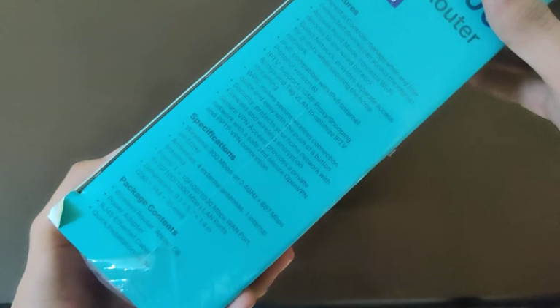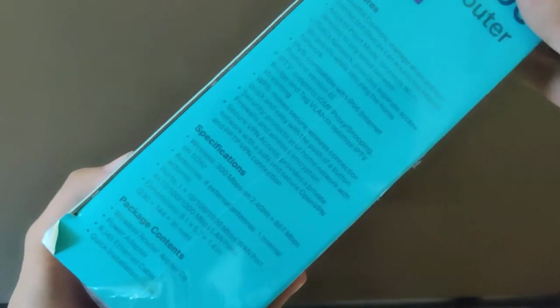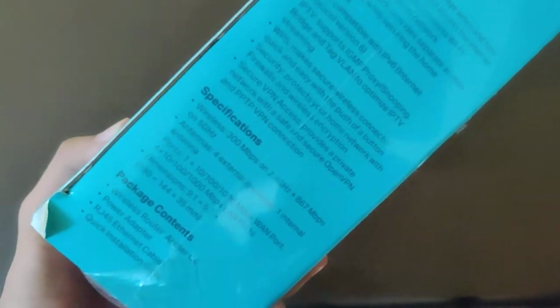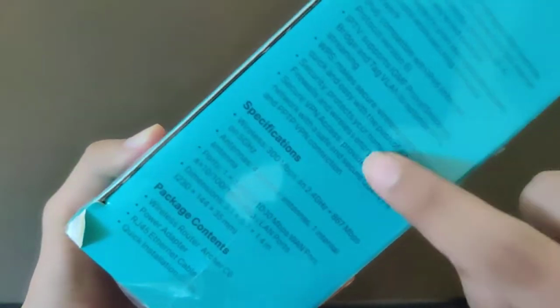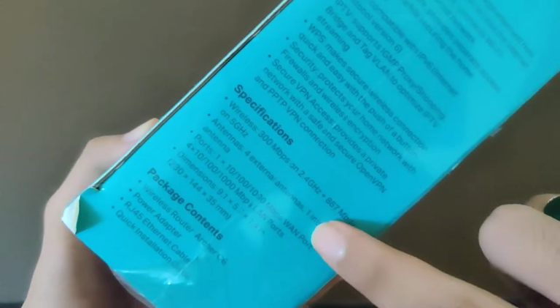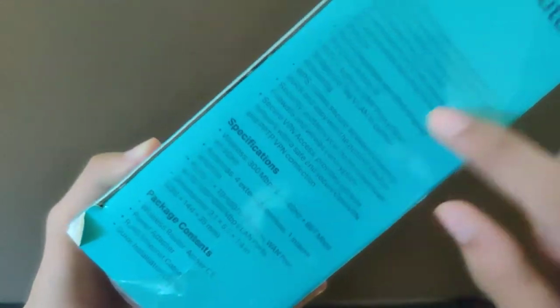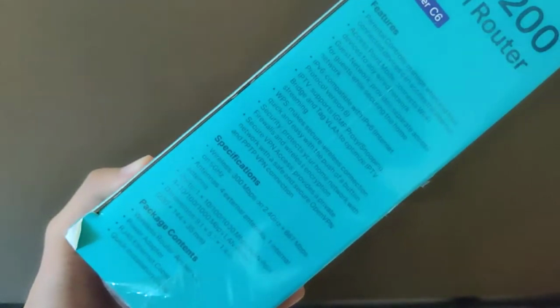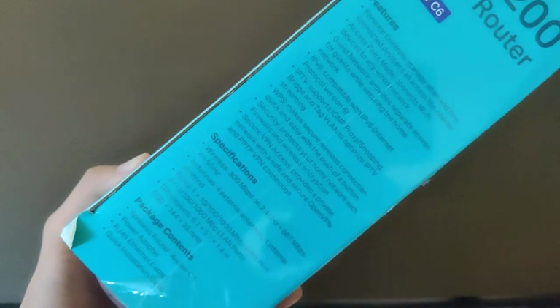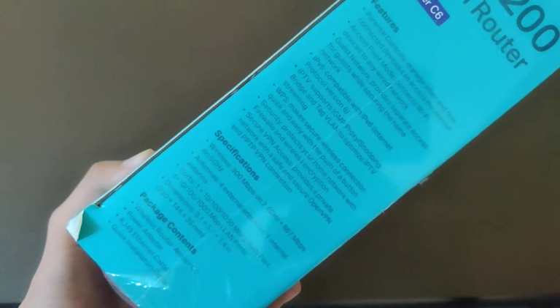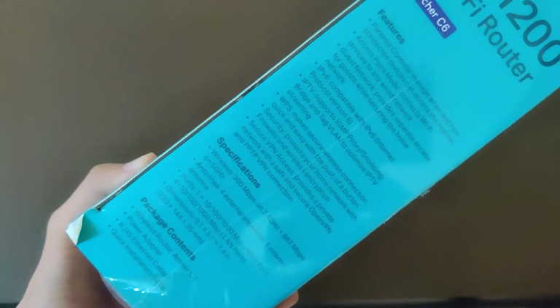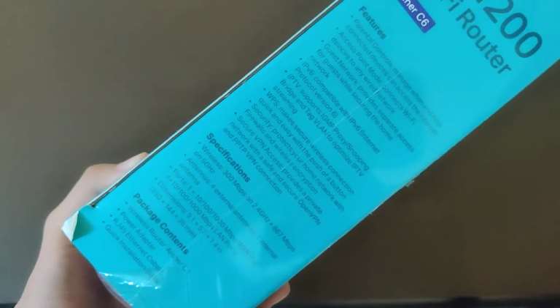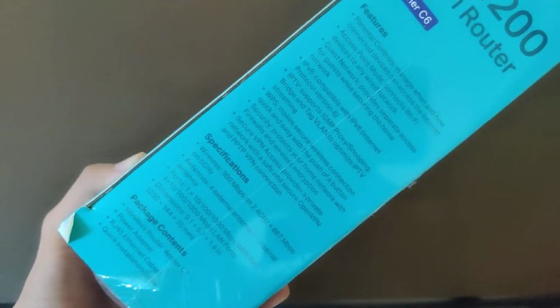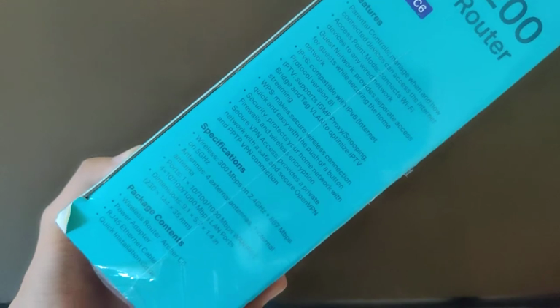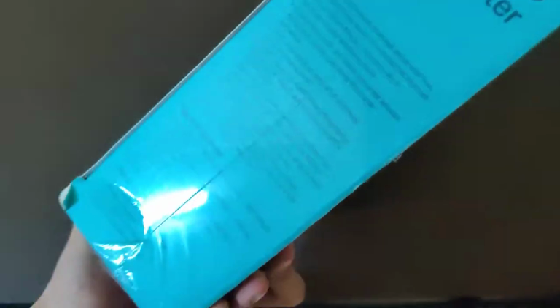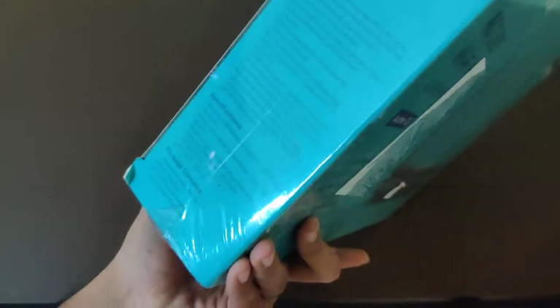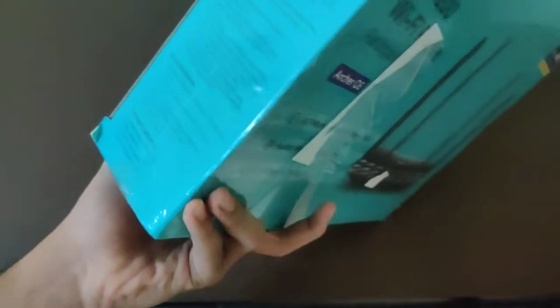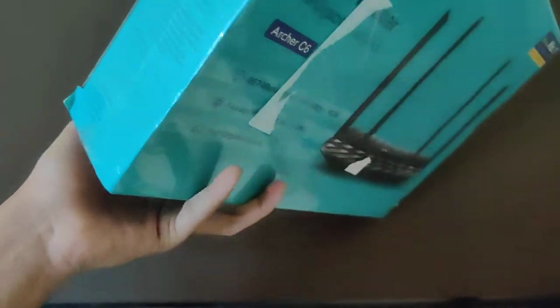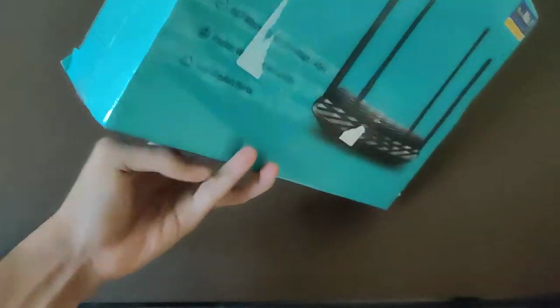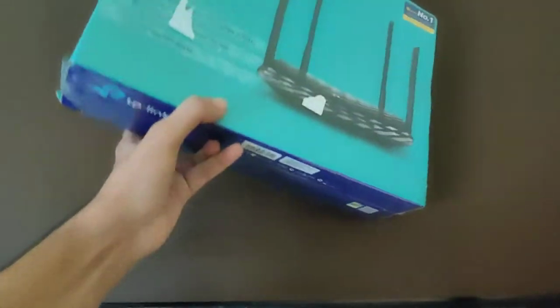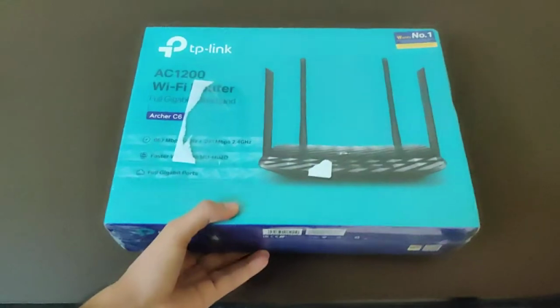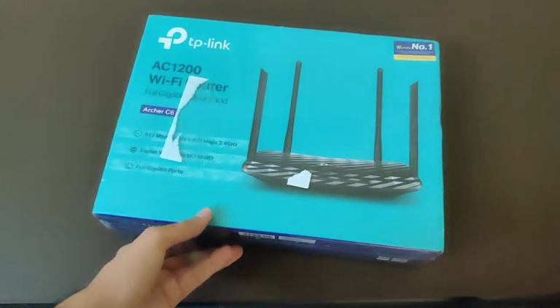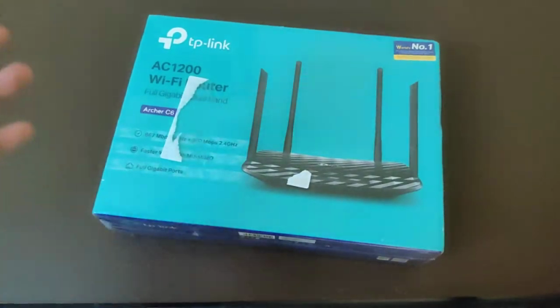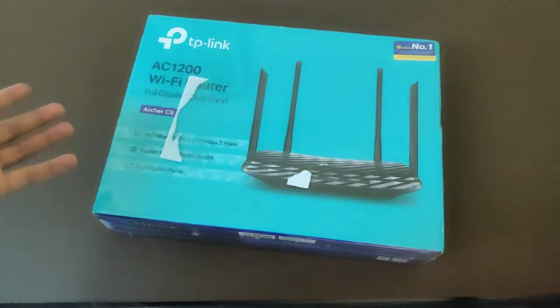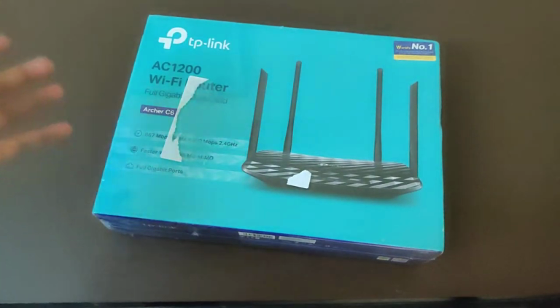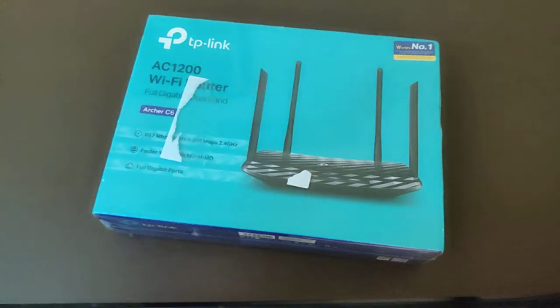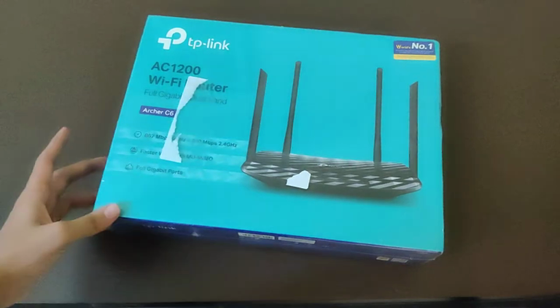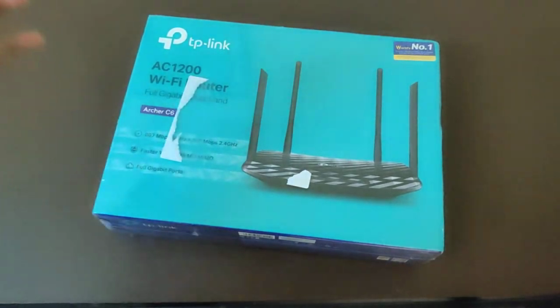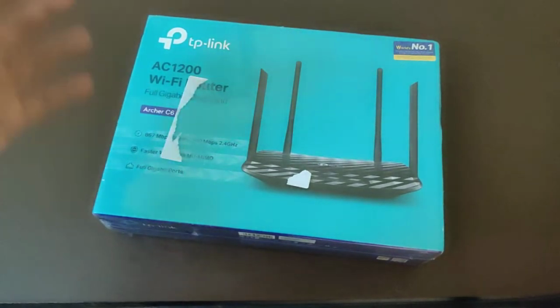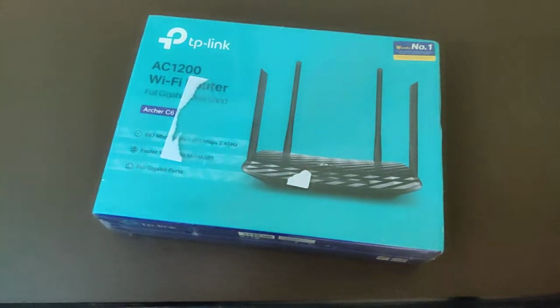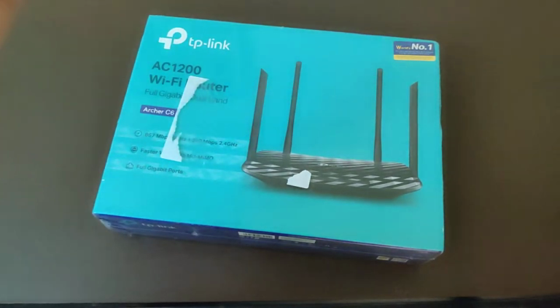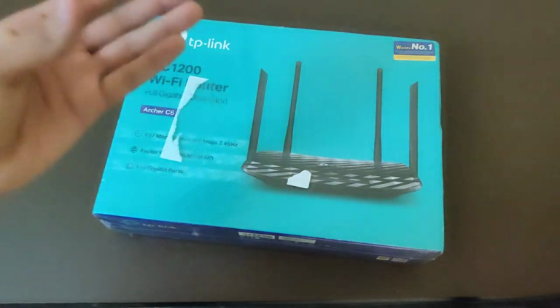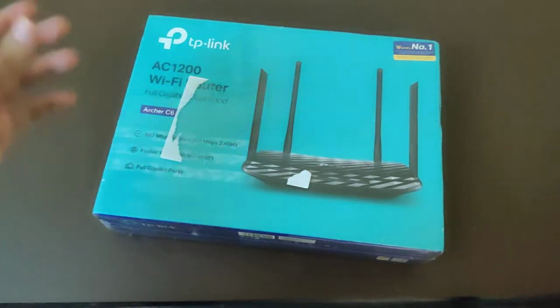Those were the specifications guys. If you want to read more specifications, just take a screenshot. To tell you once more: this is a gigabit dual-band Wi-Fi router with 4 antennas. It supports Wi-Fi speeds up to 1 Gbps — that's really mind-boggling. So let's go into the package without wasting any more time.